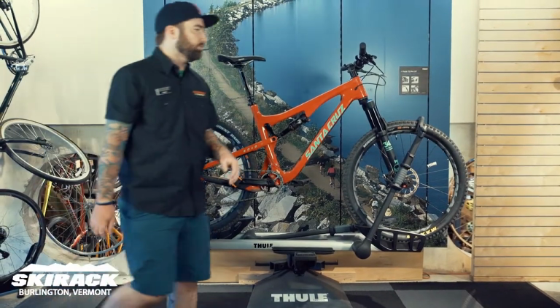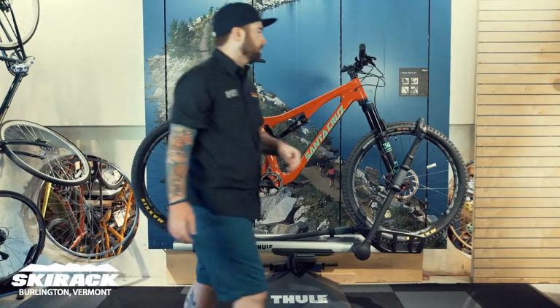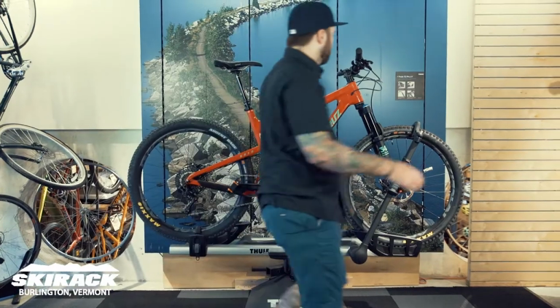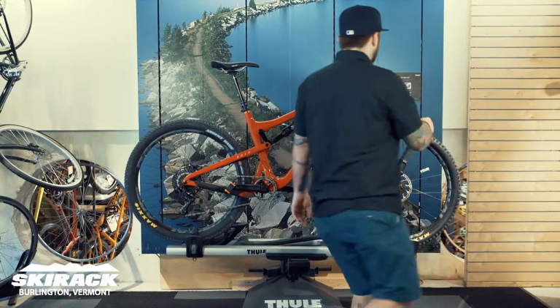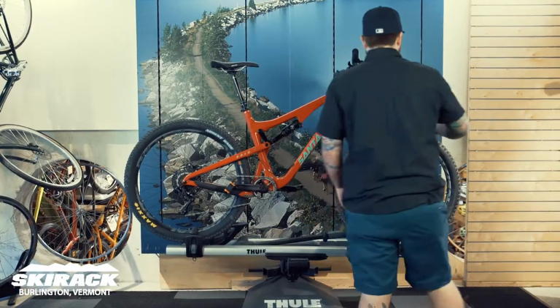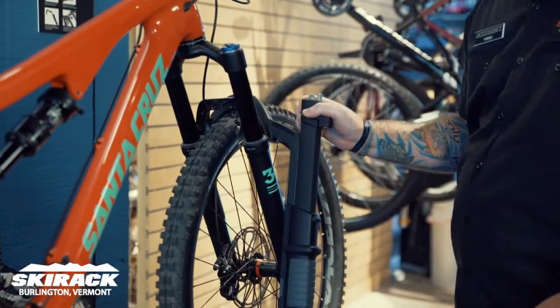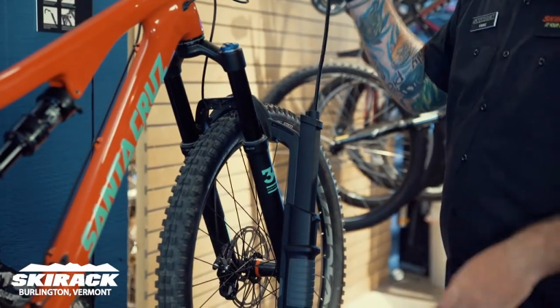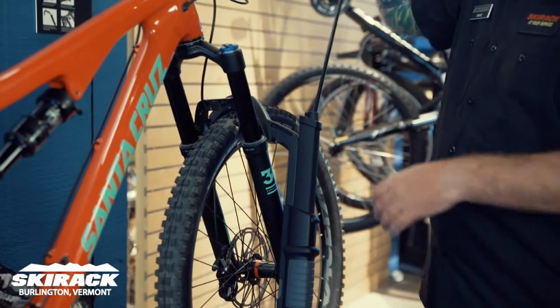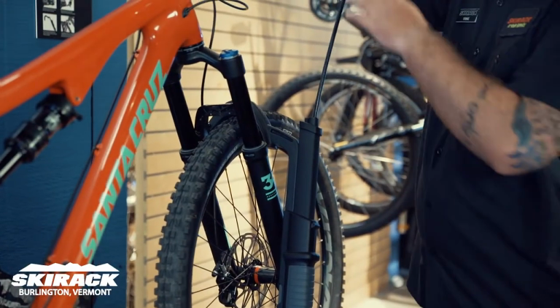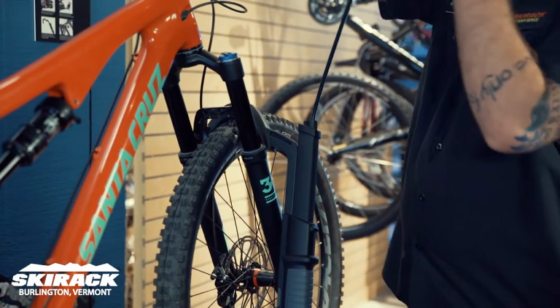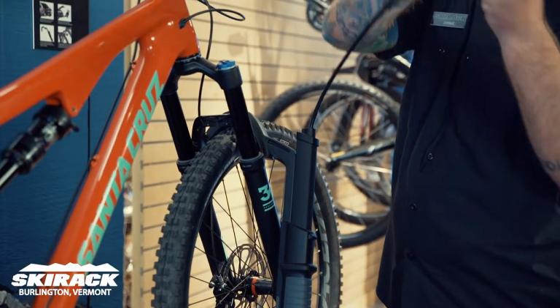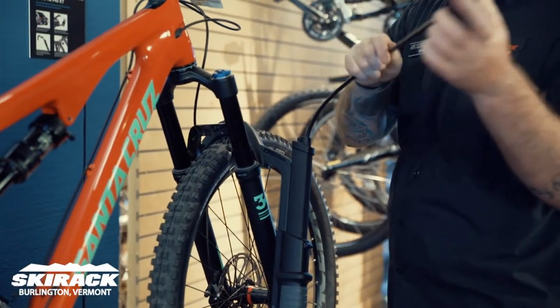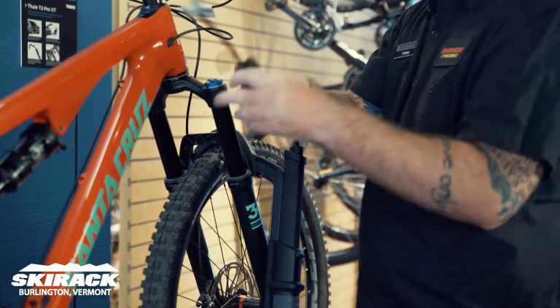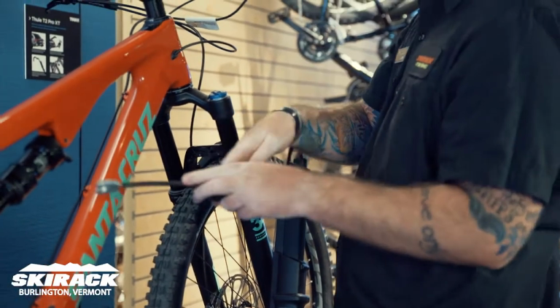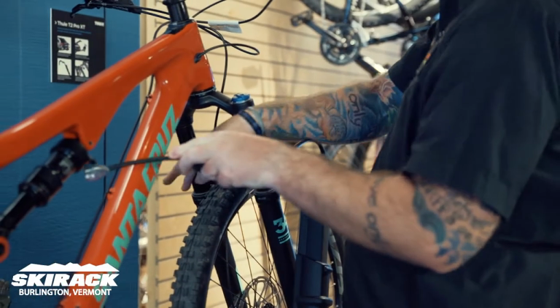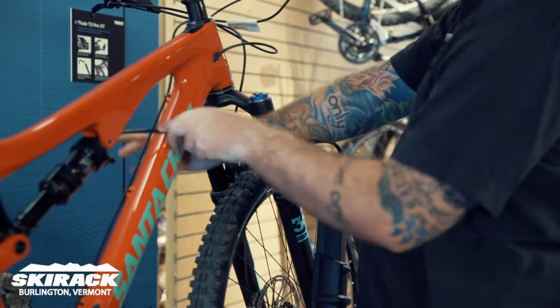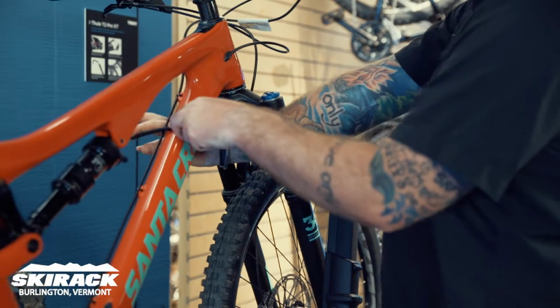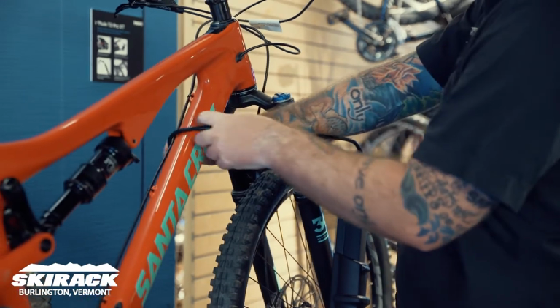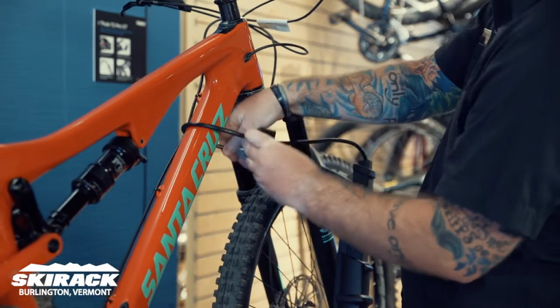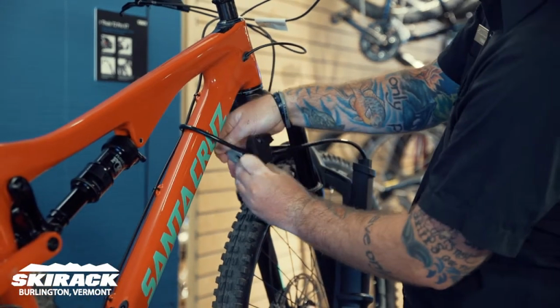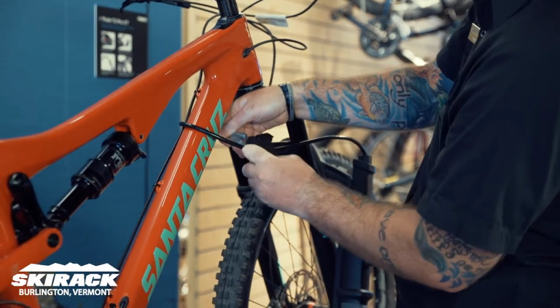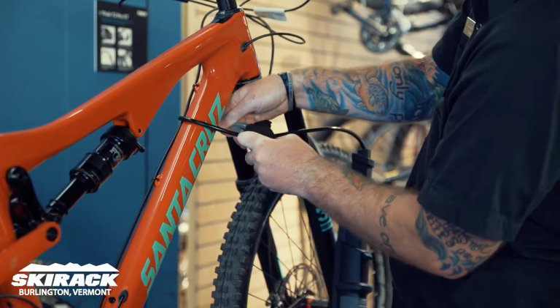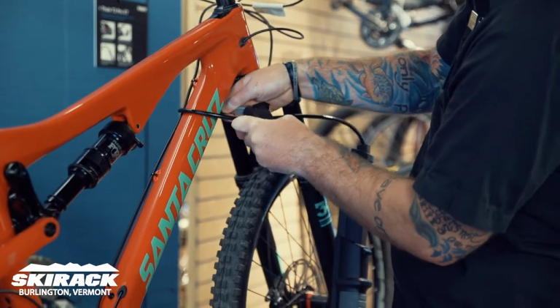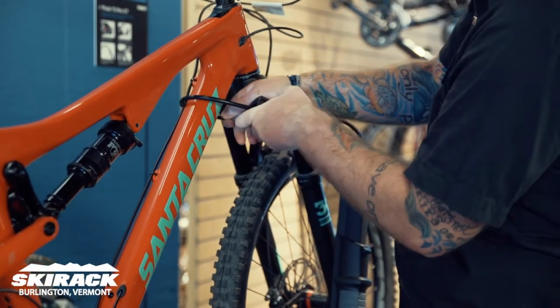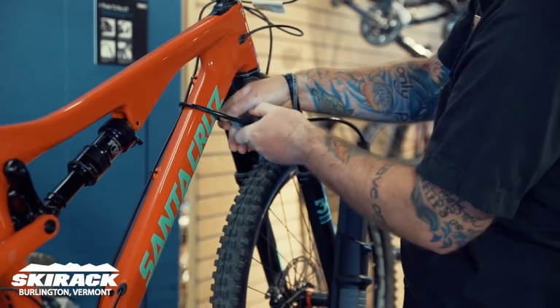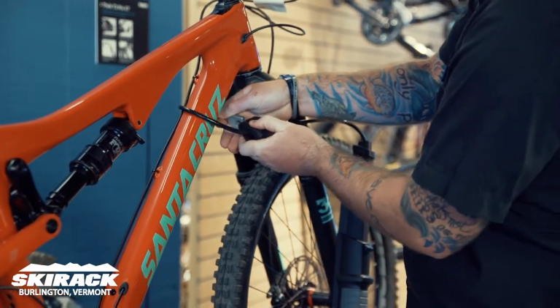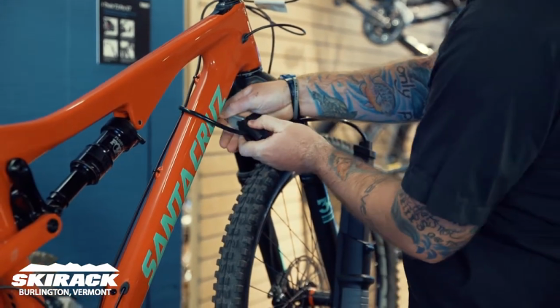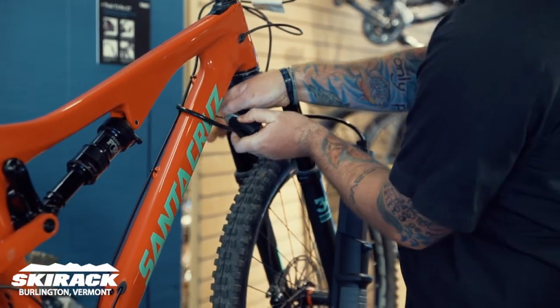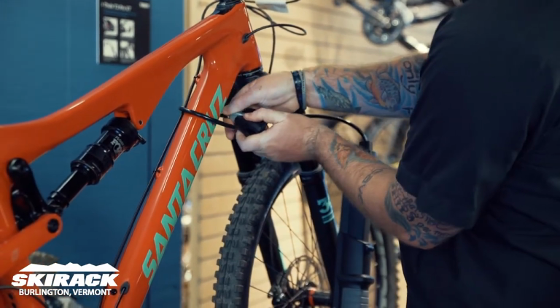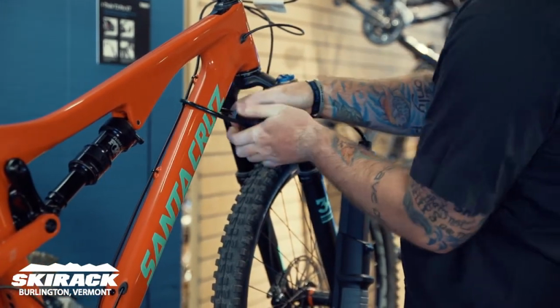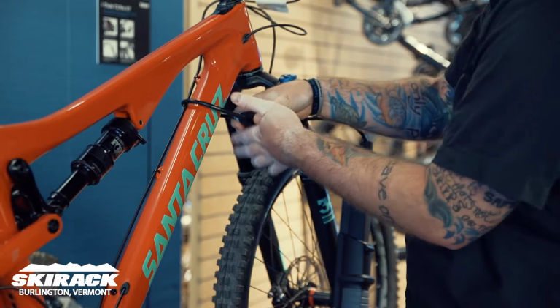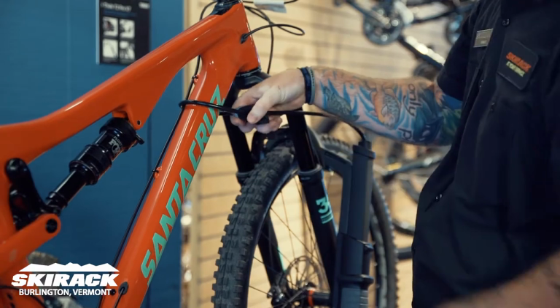If you would like to lock your bike to the rack, all we do is pull this up here, run a loop to your frame, and lock in place.